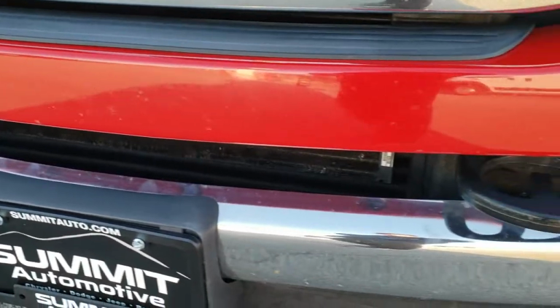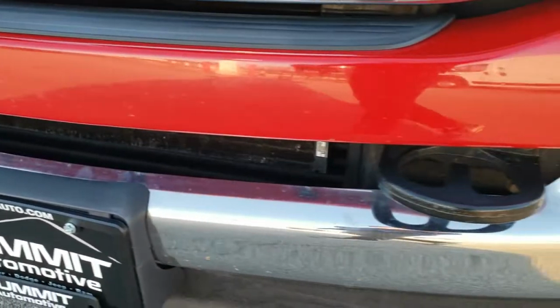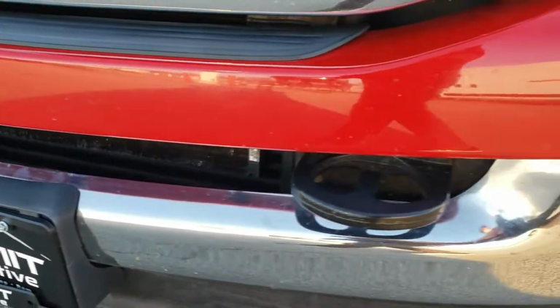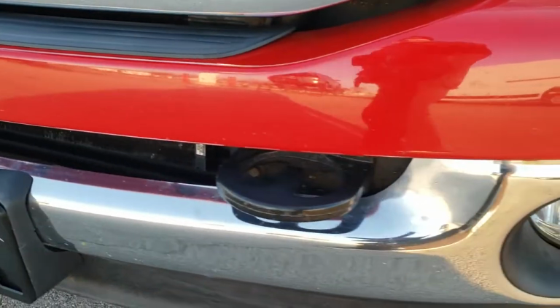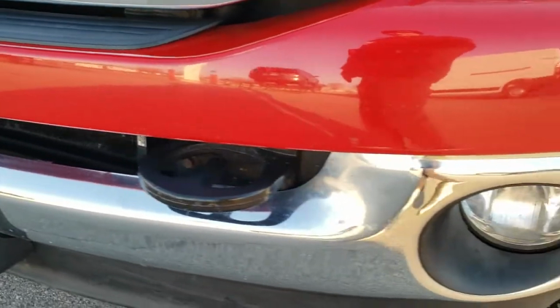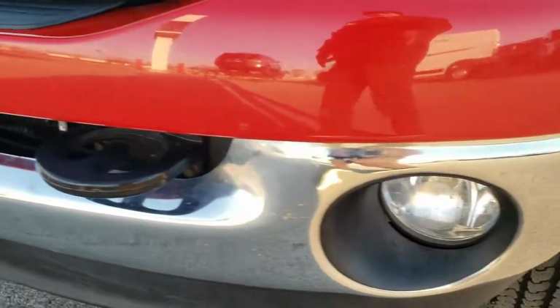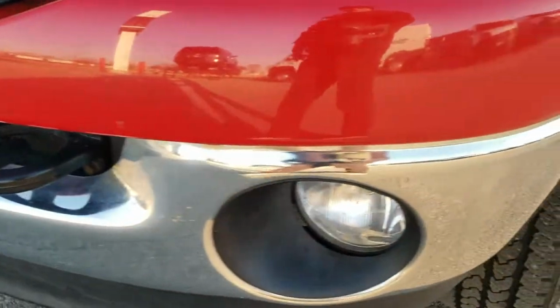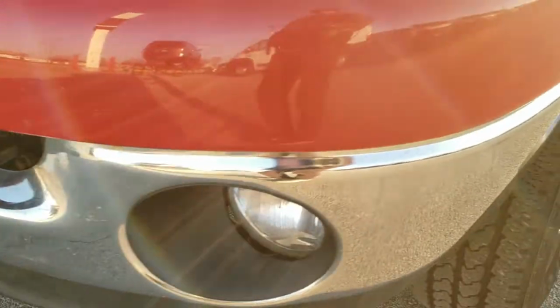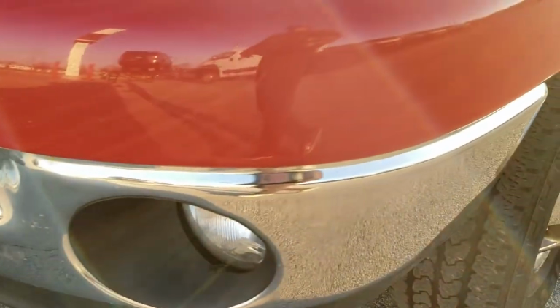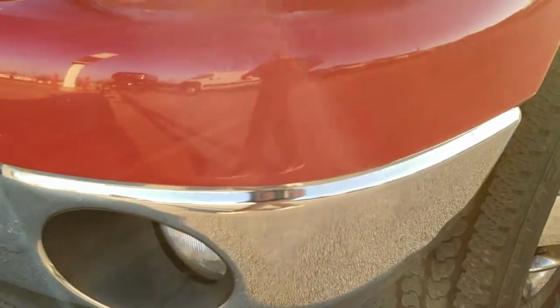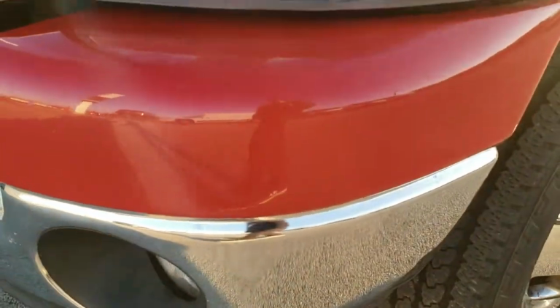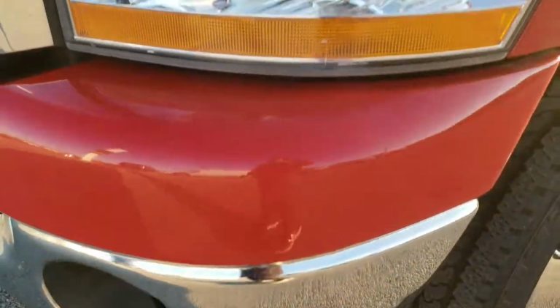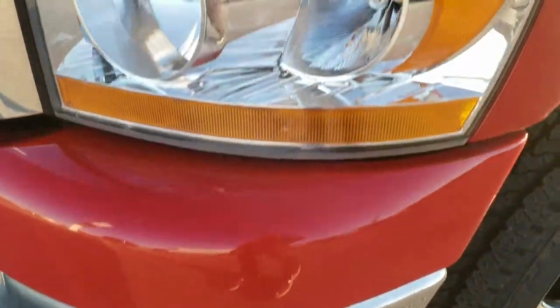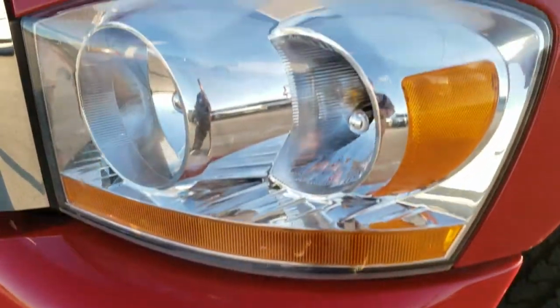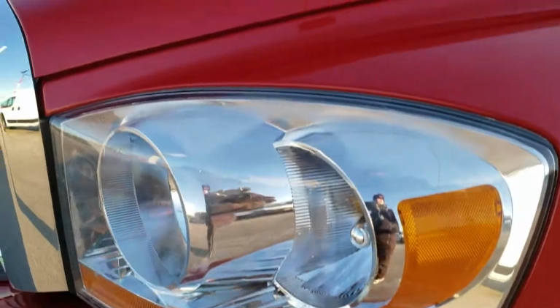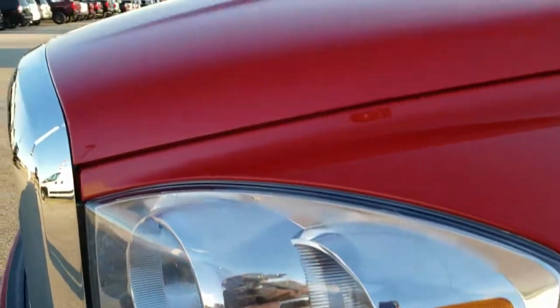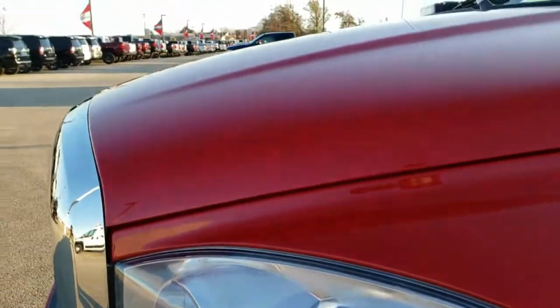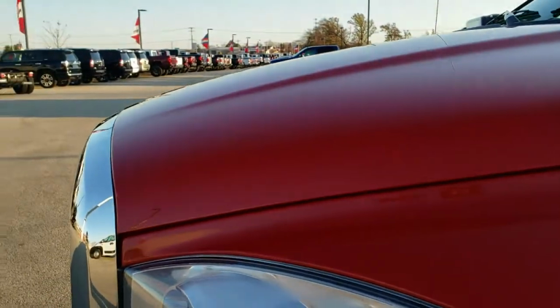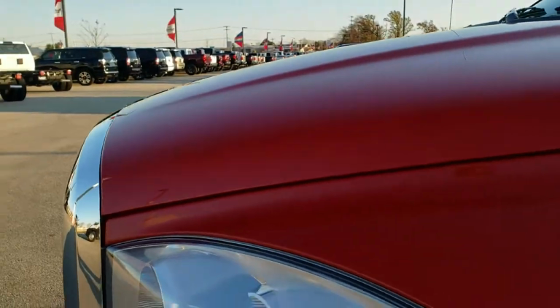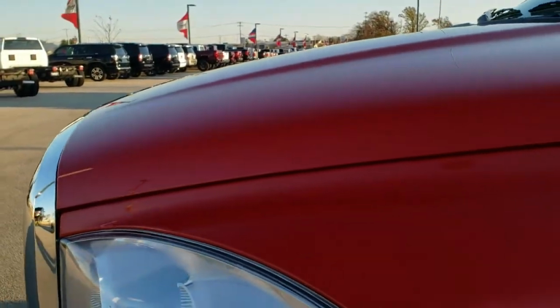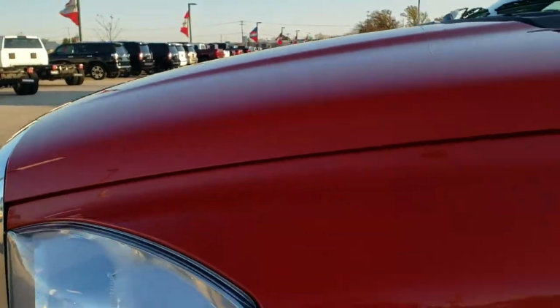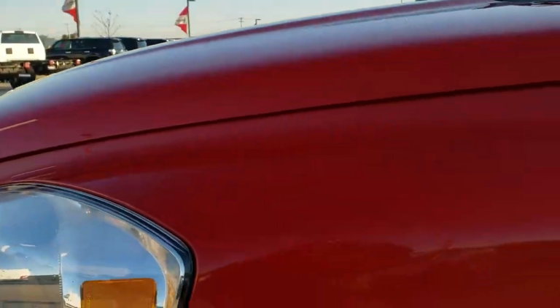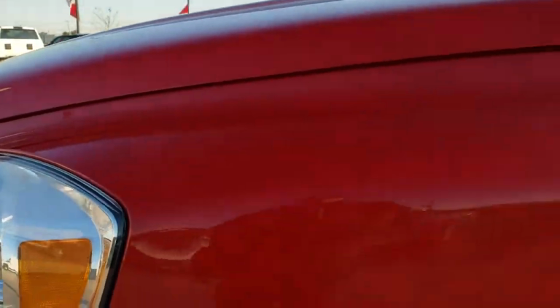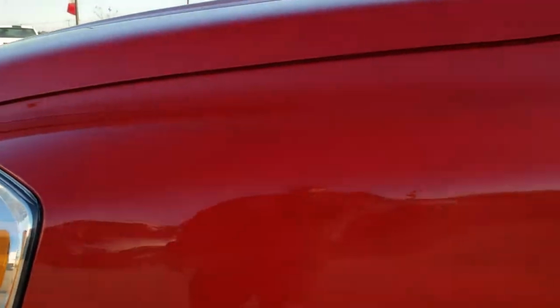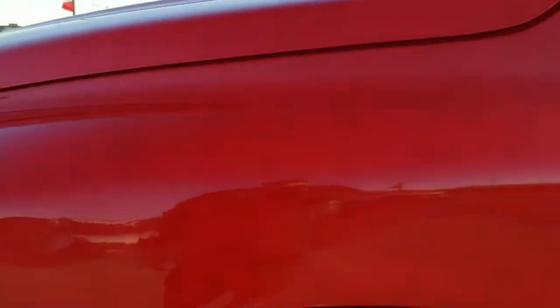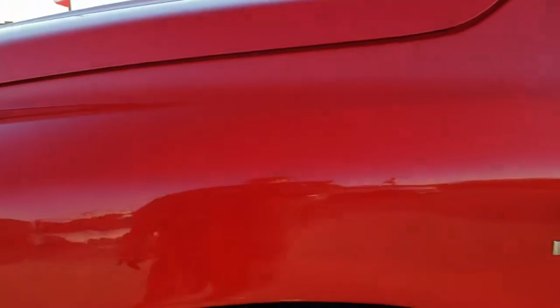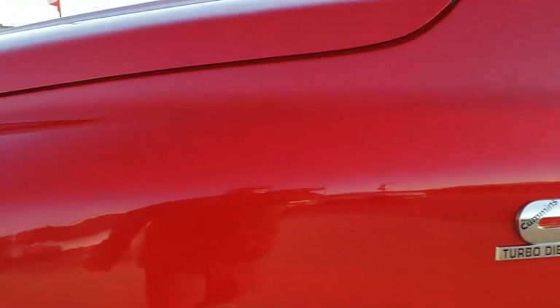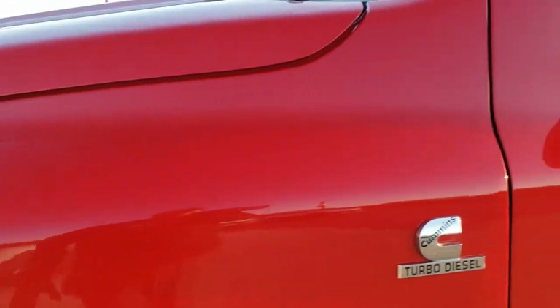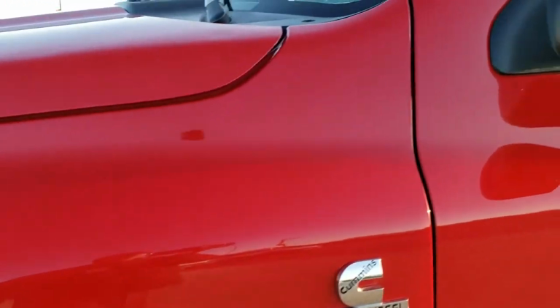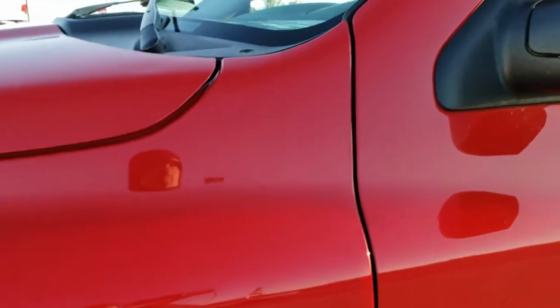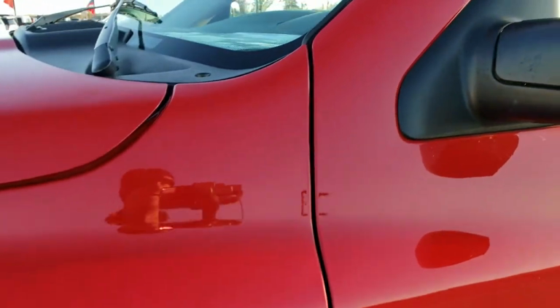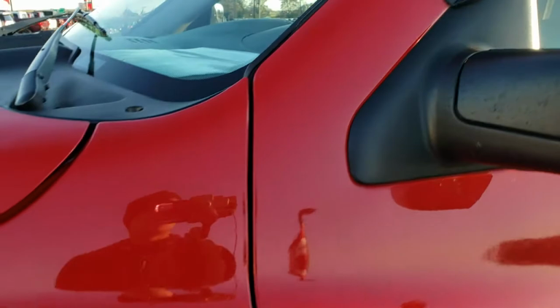This truck has been fully safetied and inspected by our service shop. It has a fresh oil and filter change. All the fluids have been checked and topped off, and this truck is 100% ready to go.